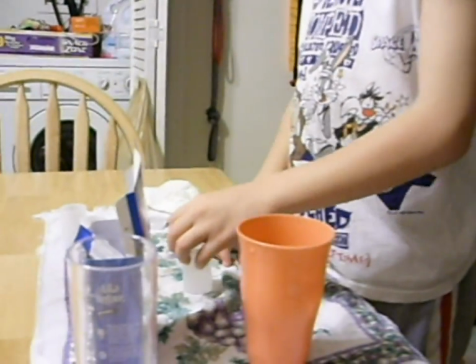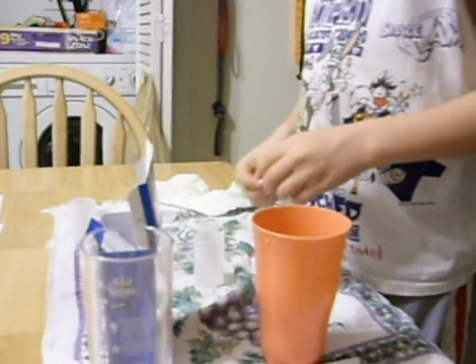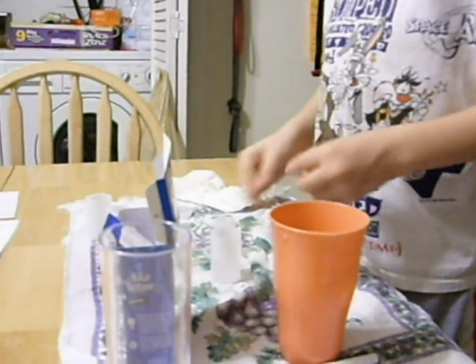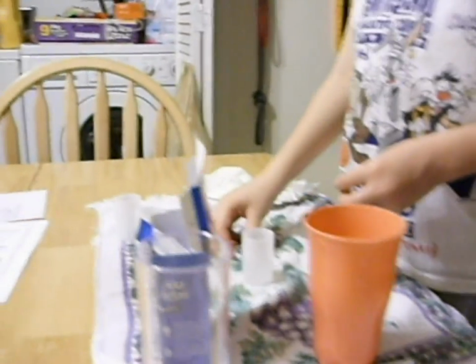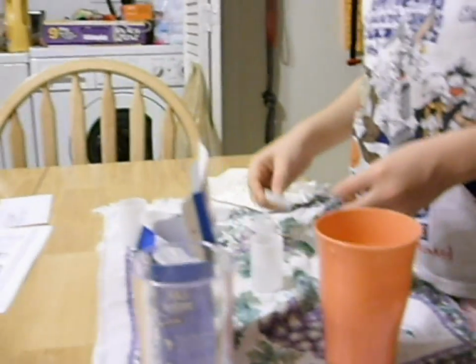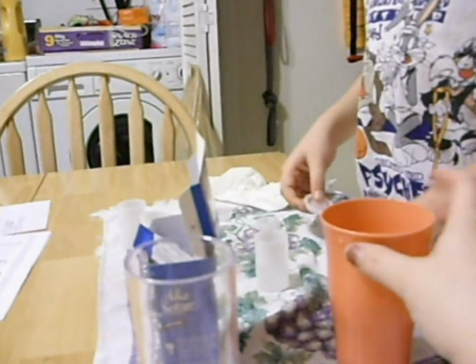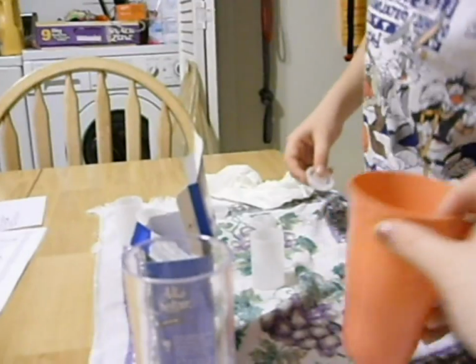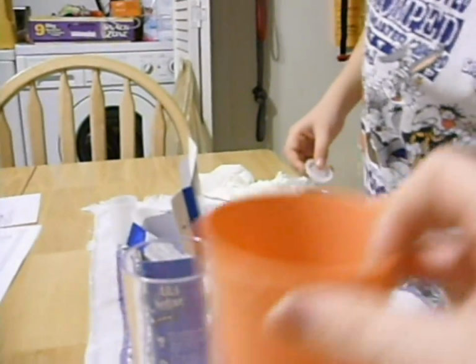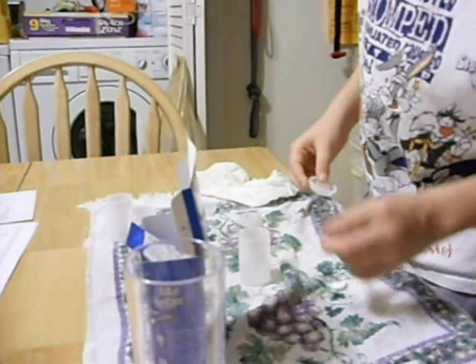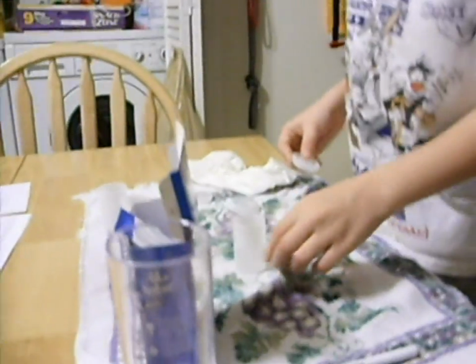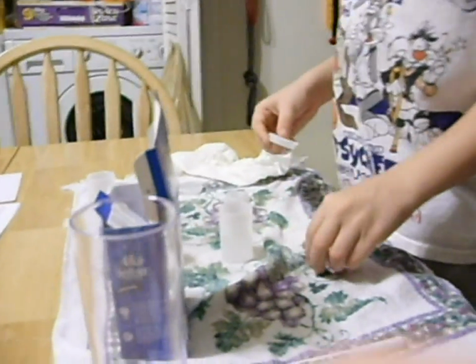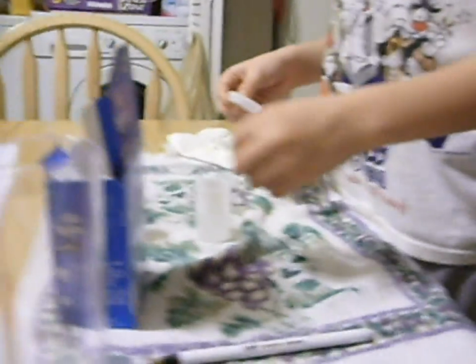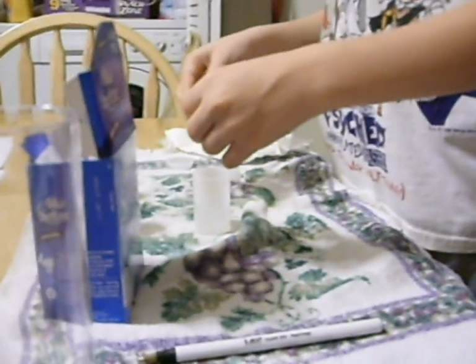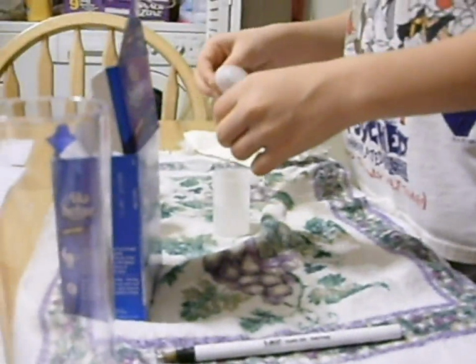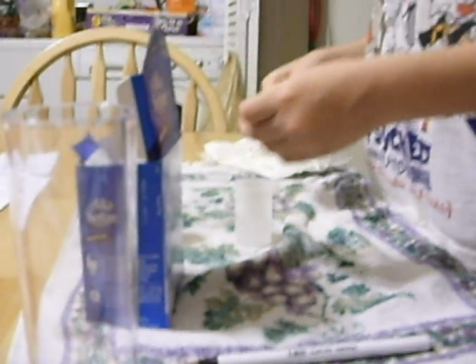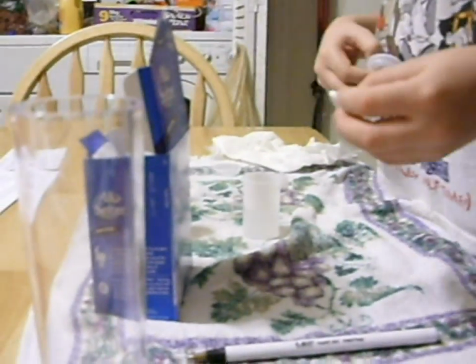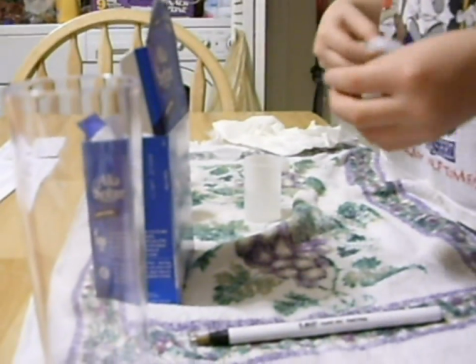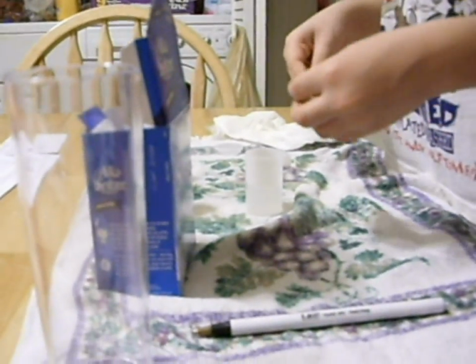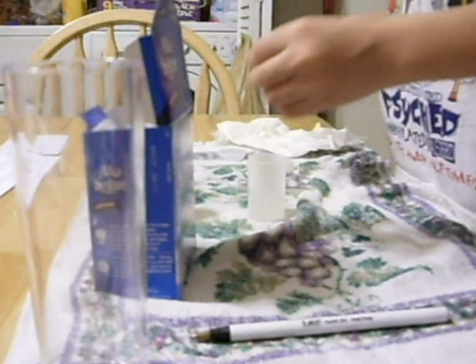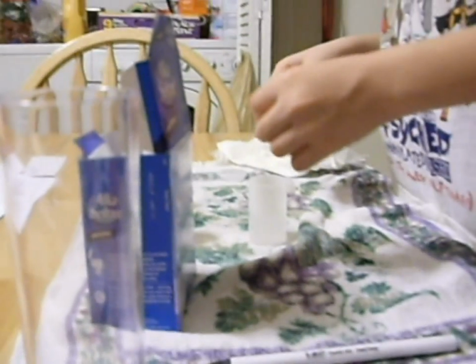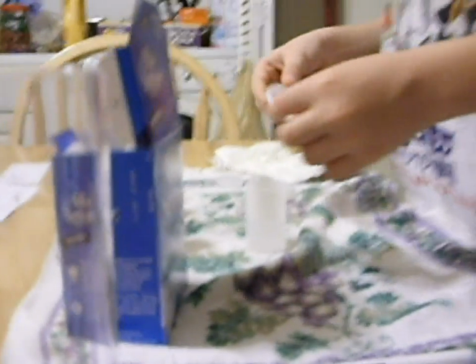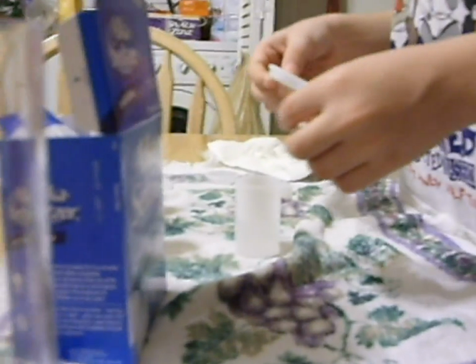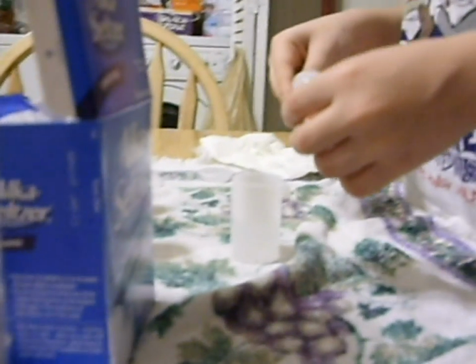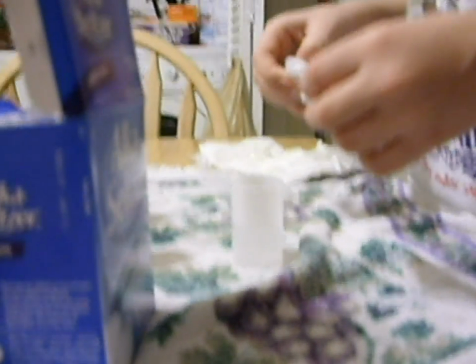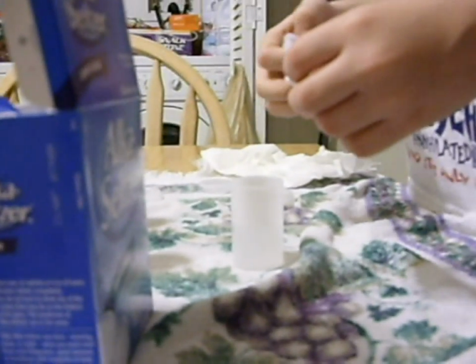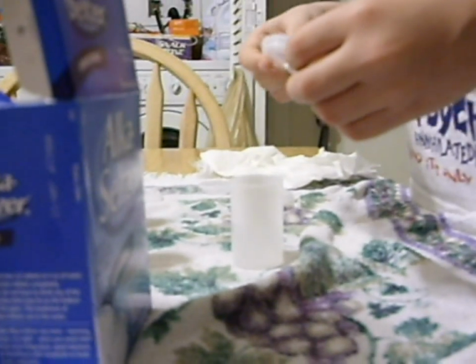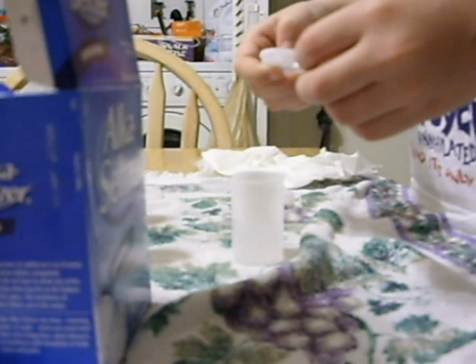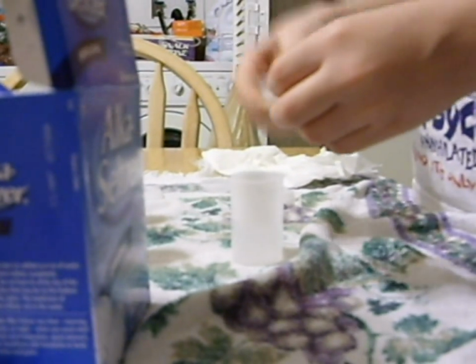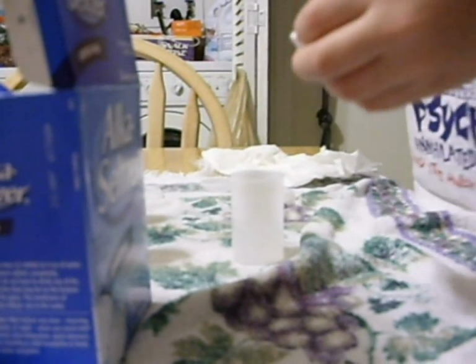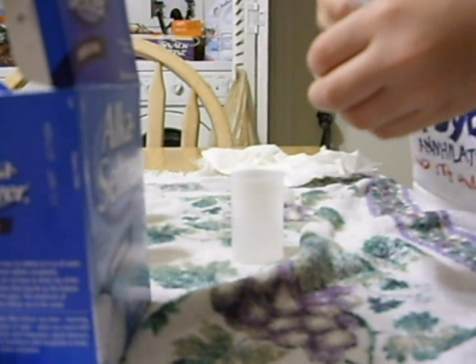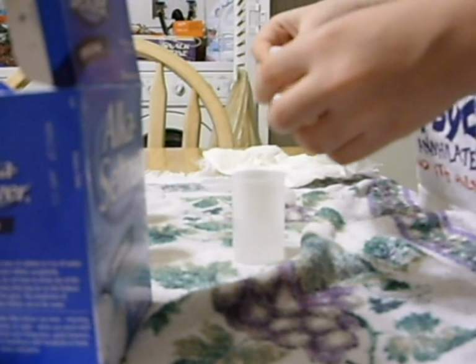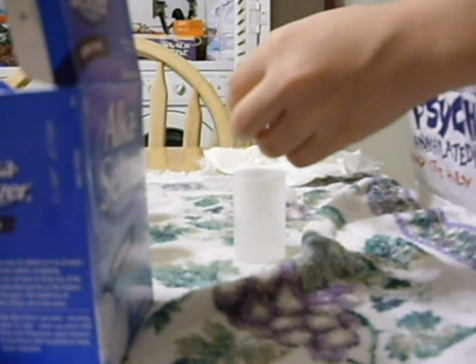And then, I hurry, quickly put the elke filter in the water and close the top. And soon, the top will come flying off.